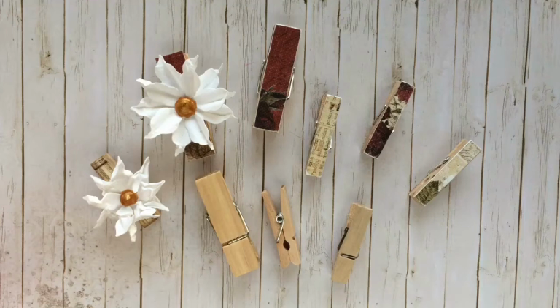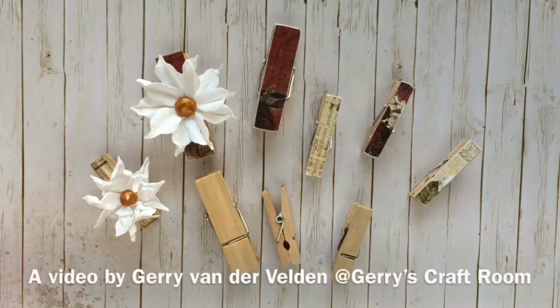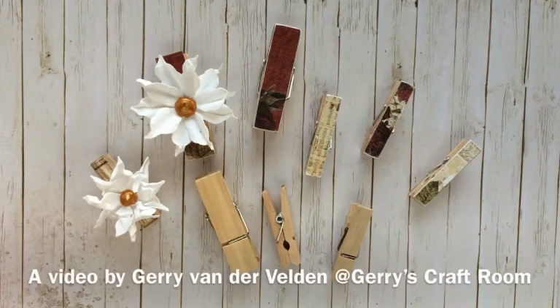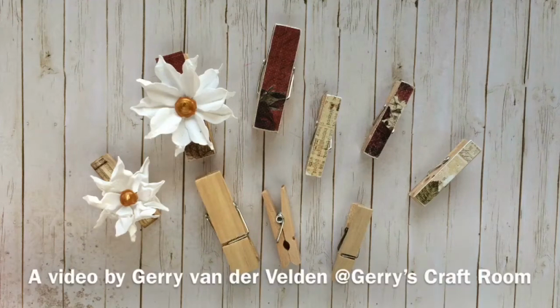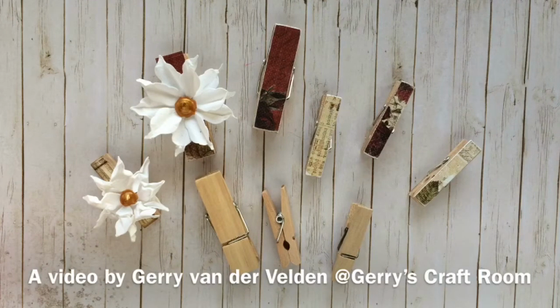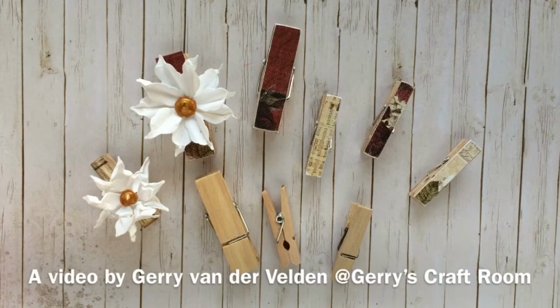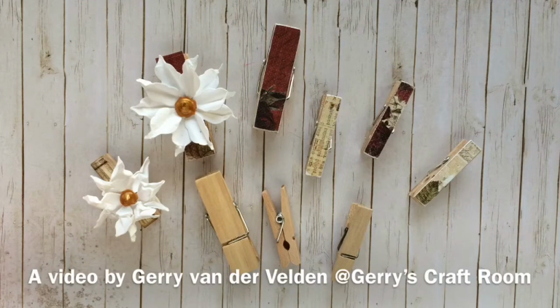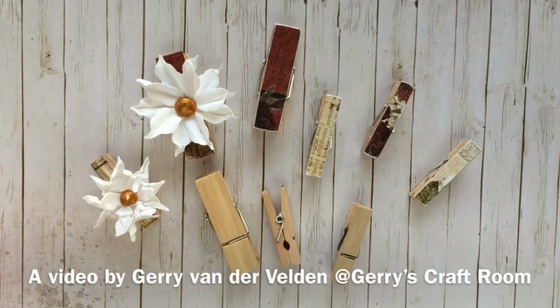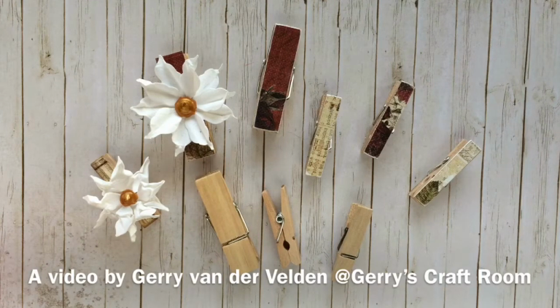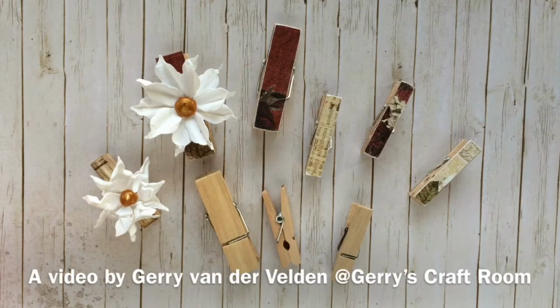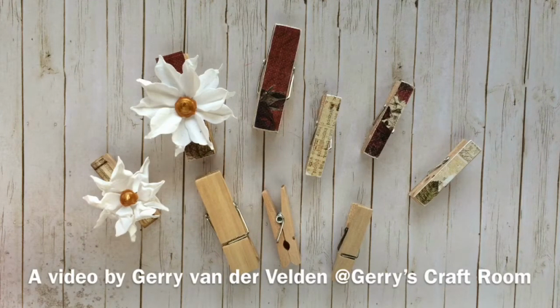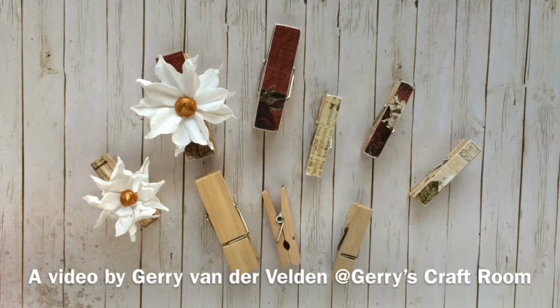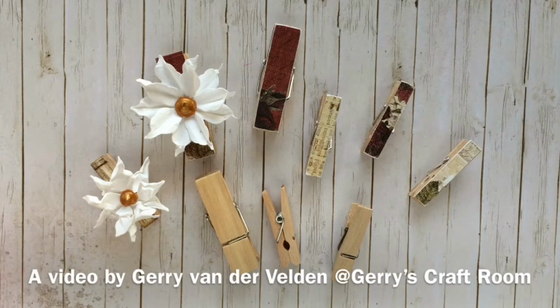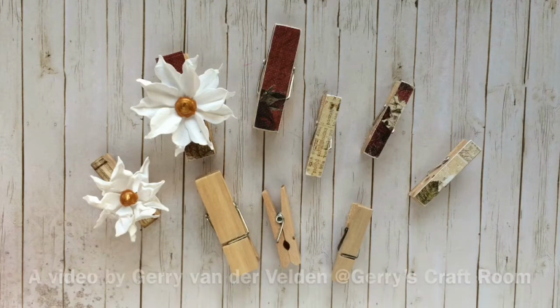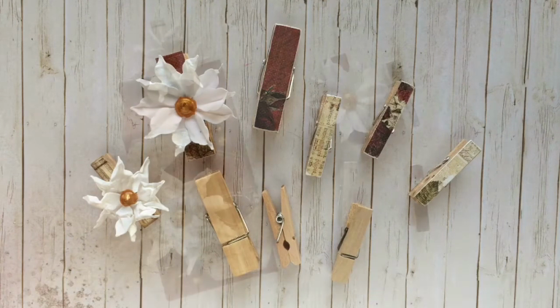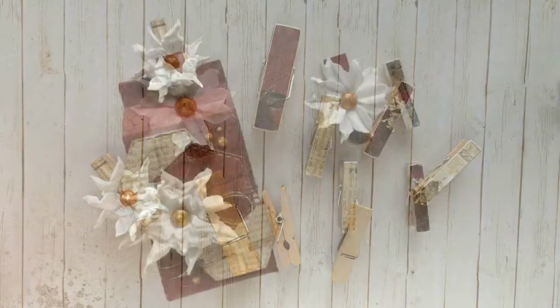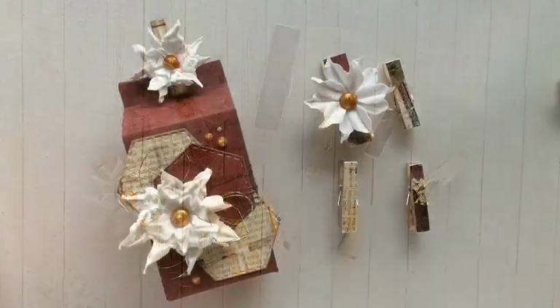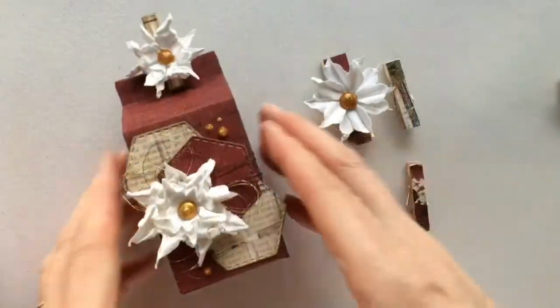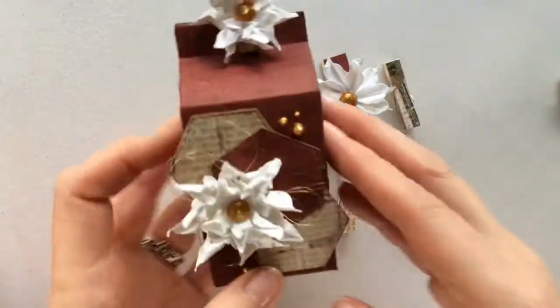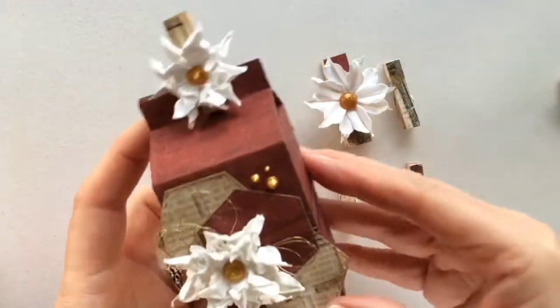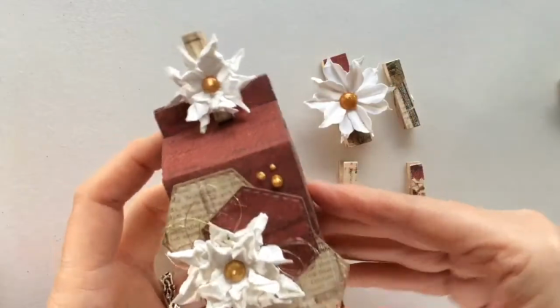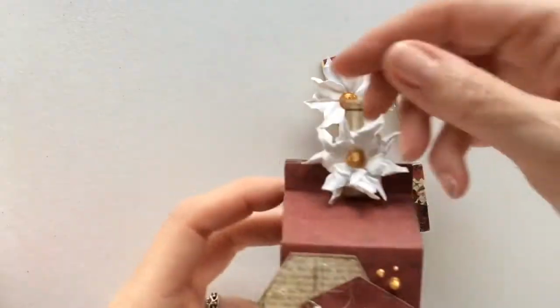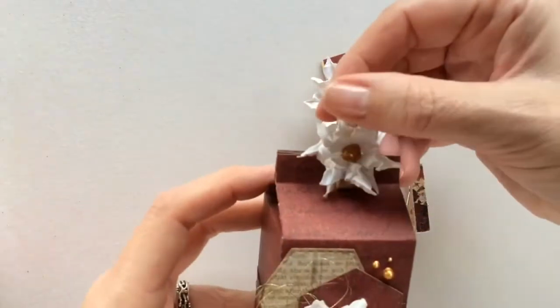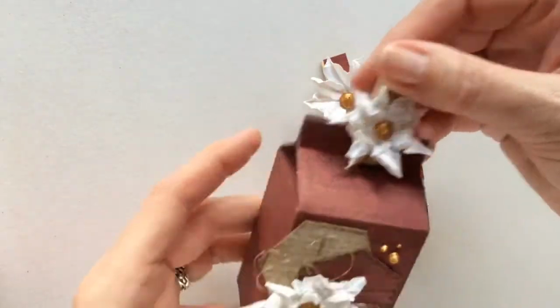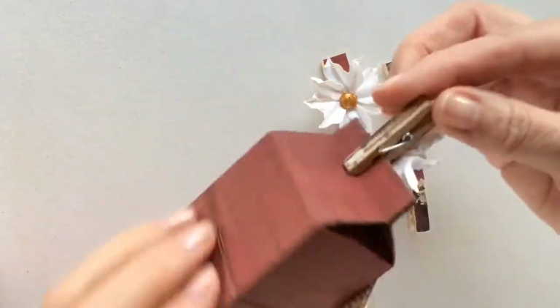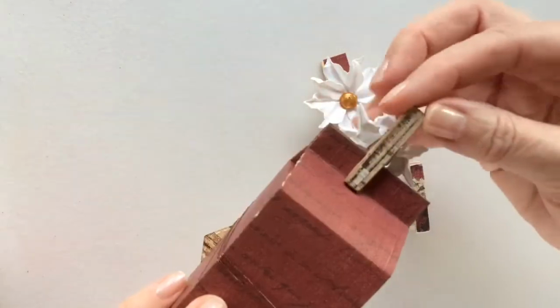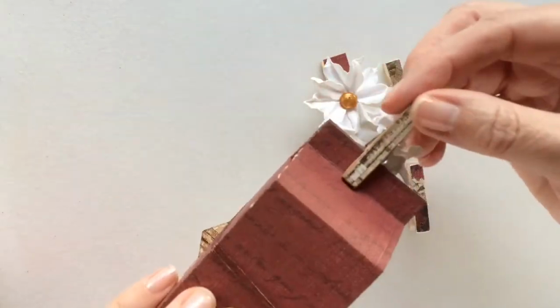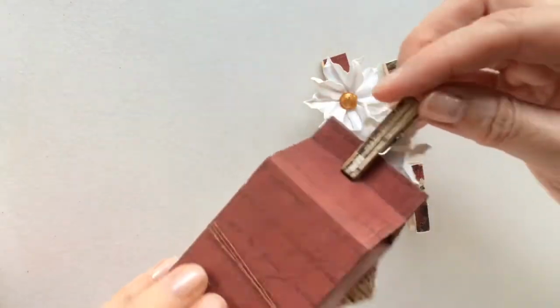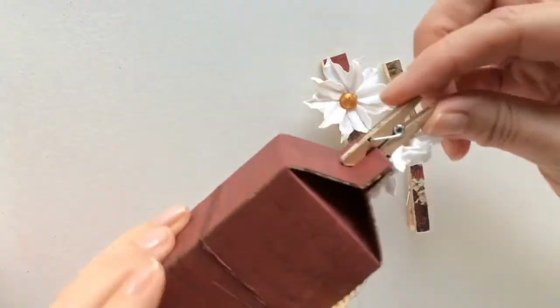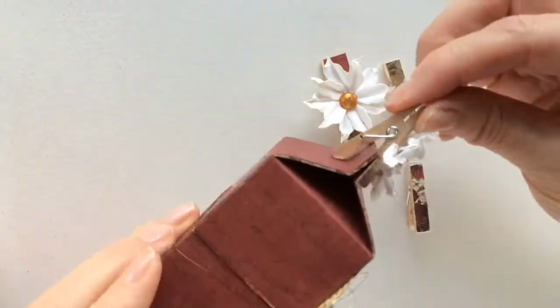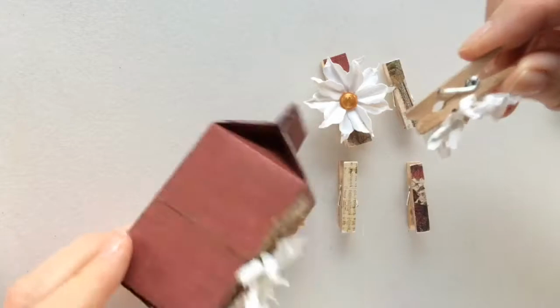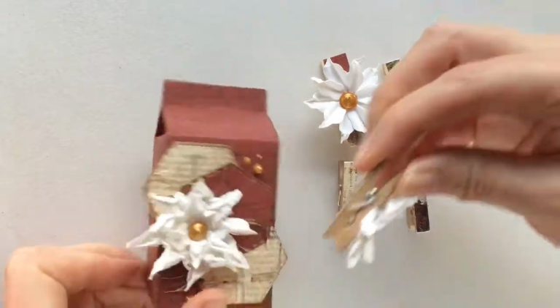Hi everyone, it's Geri here from Geri's Craft Room. Welcome to my channel. In this video I want to show you how I make these little clothespins matching to my projects.